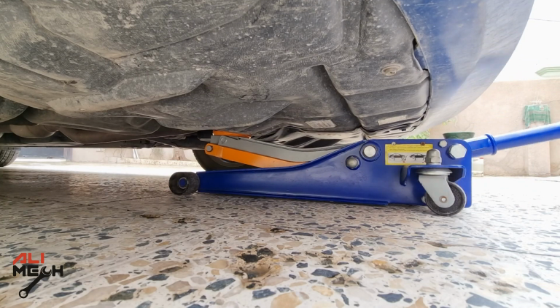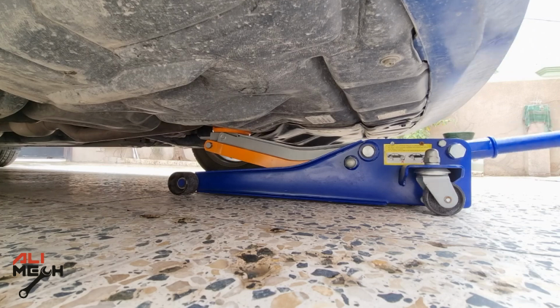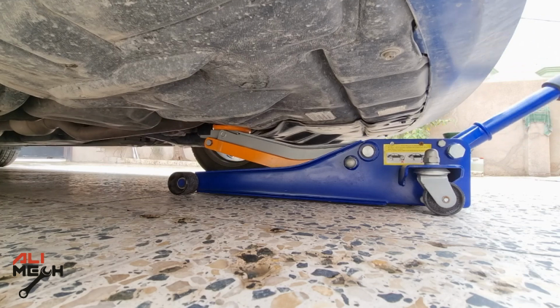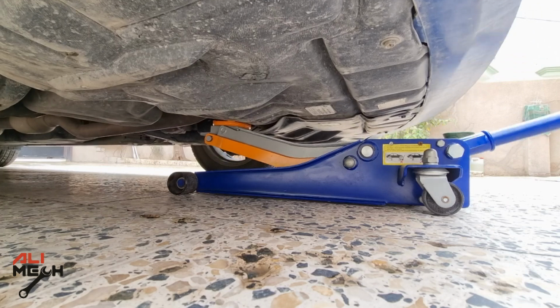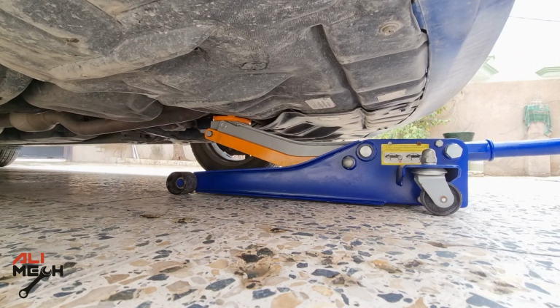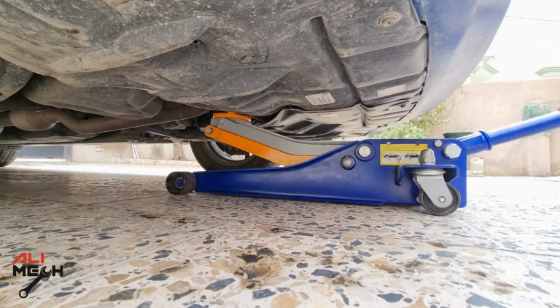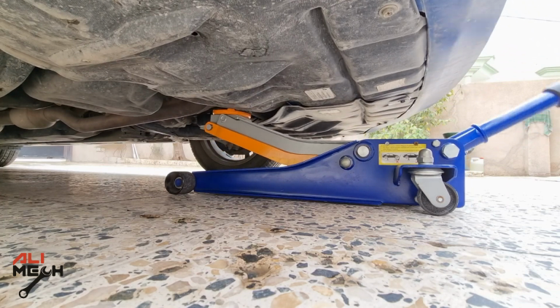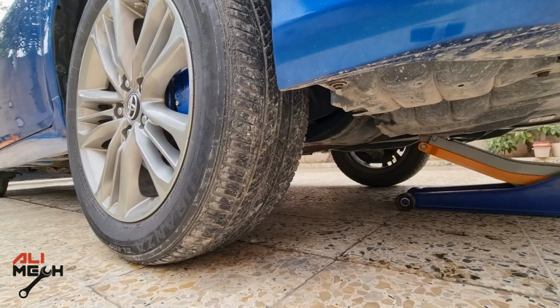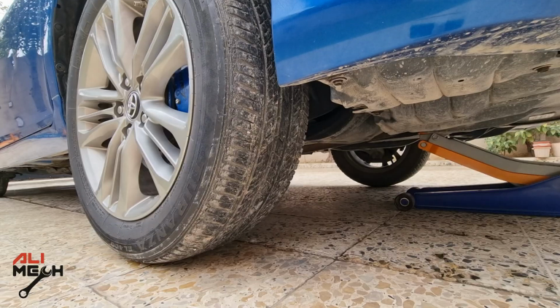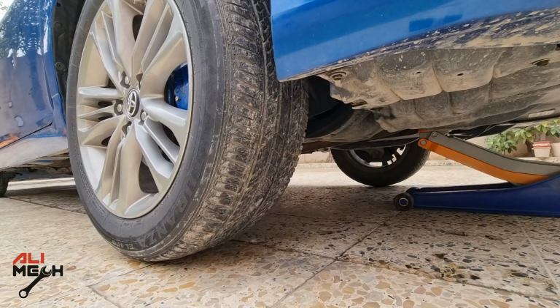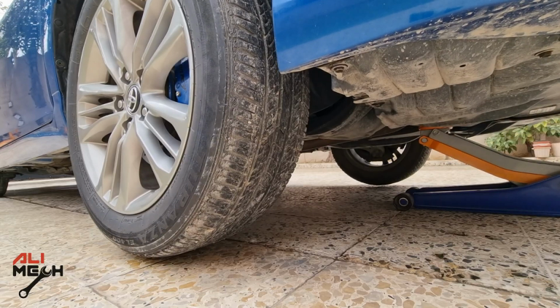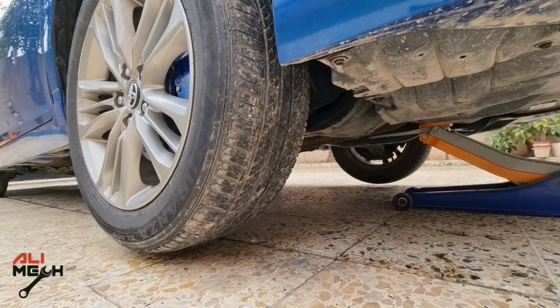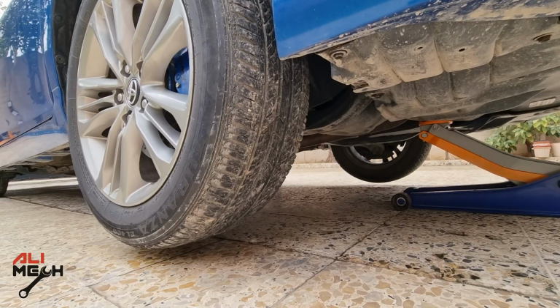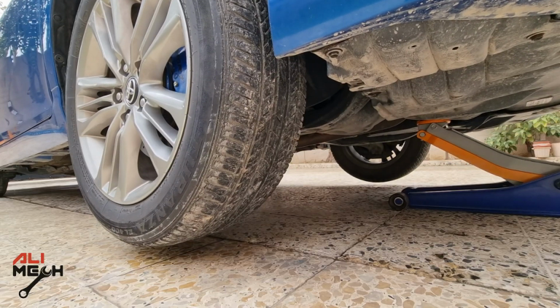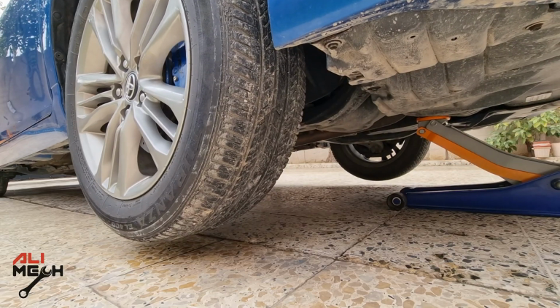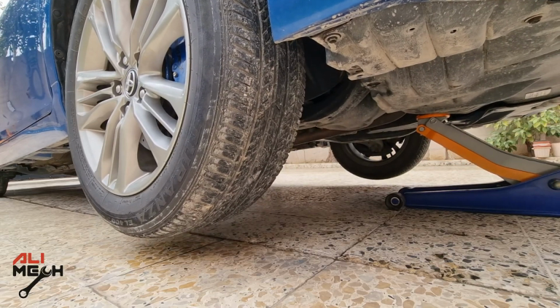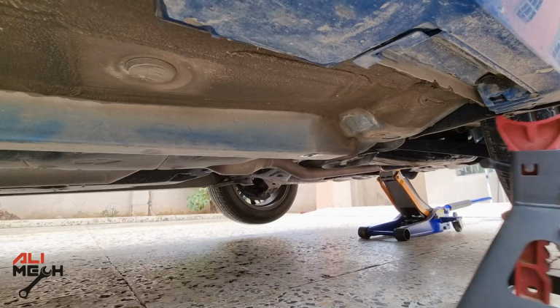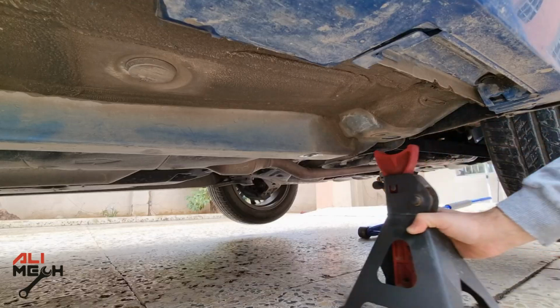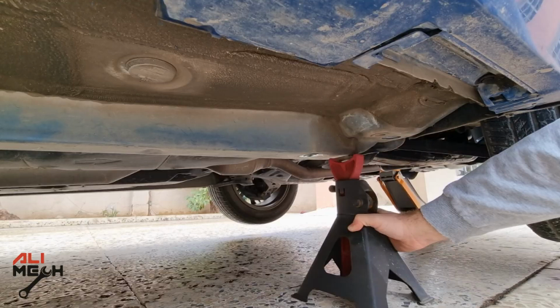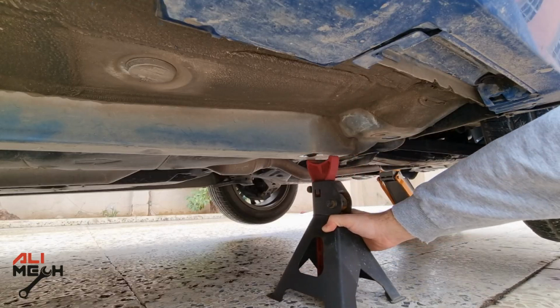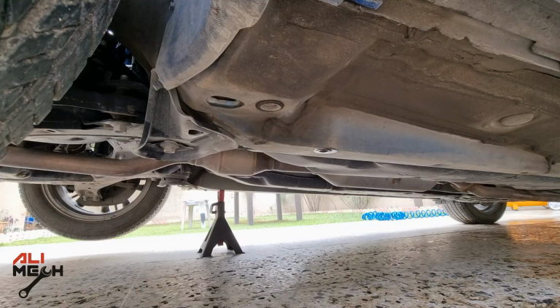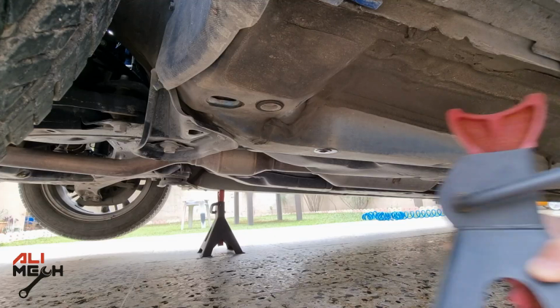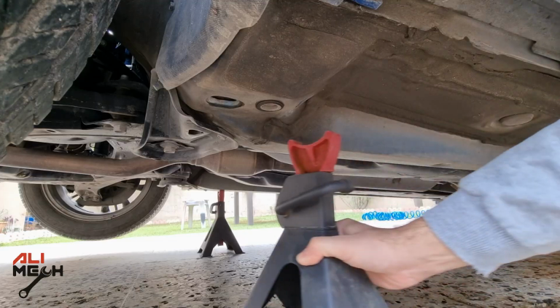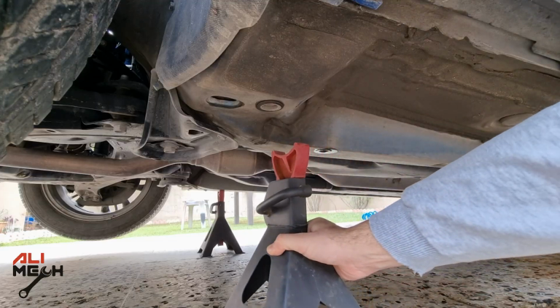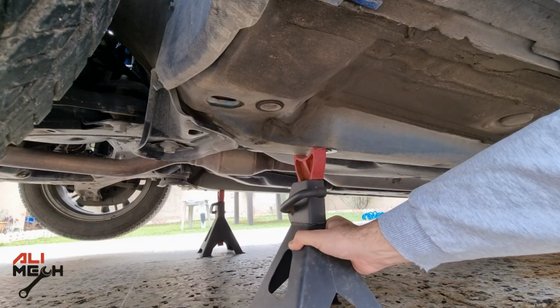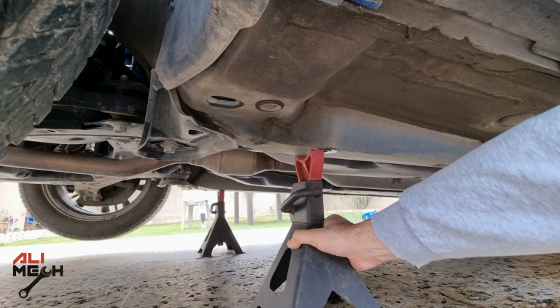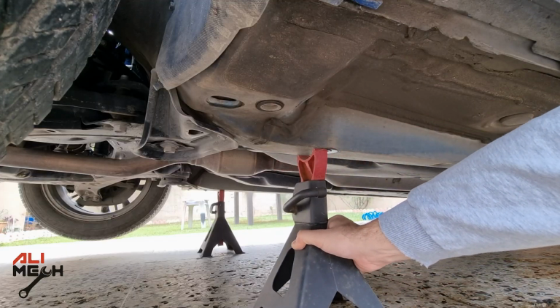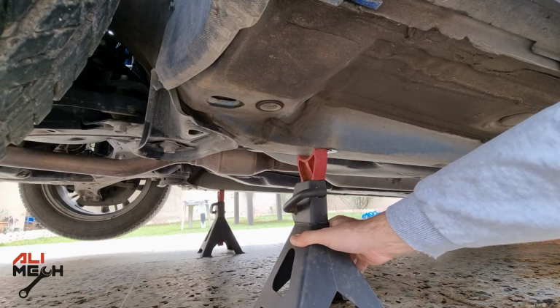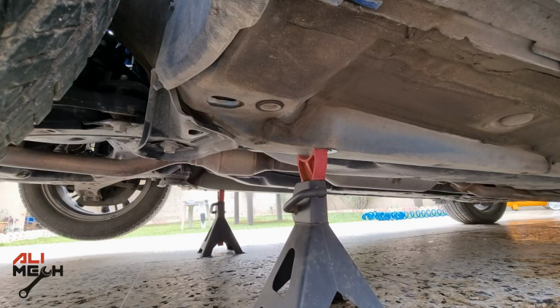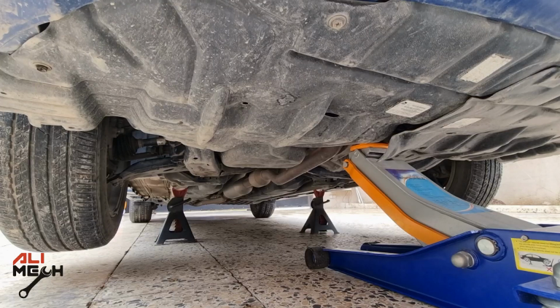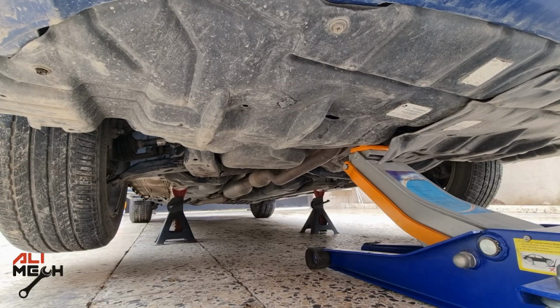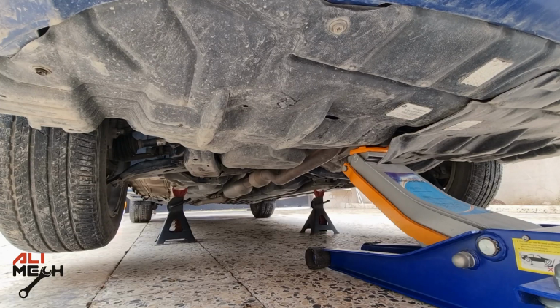It took me an hour and a half removing the PCV valve, plus moving the camera angle. Having a jack stand for this job is really useful because we can't take the valve out without removing the wheel first.